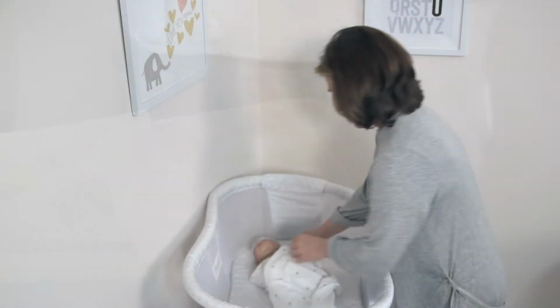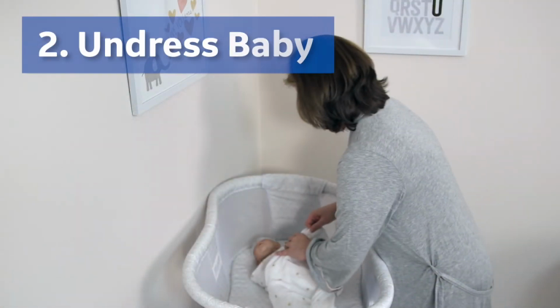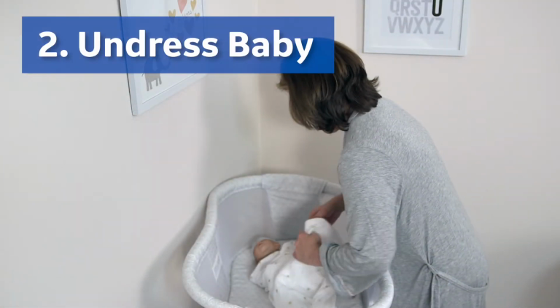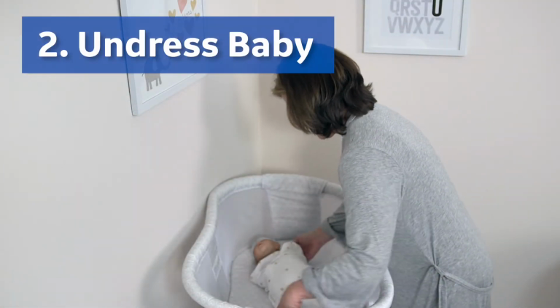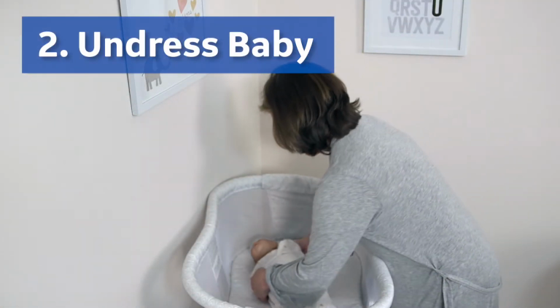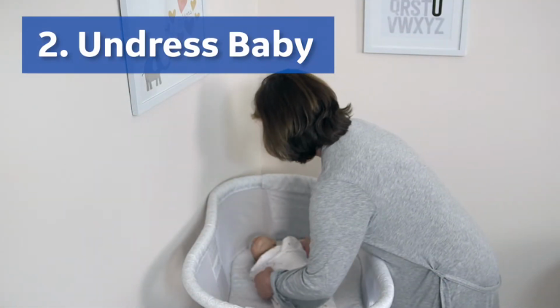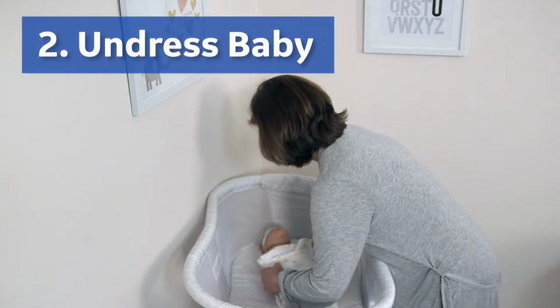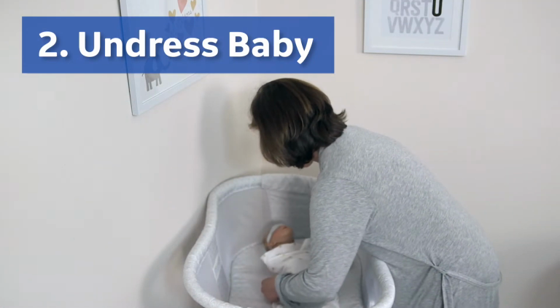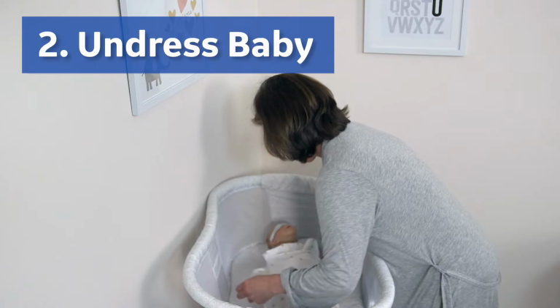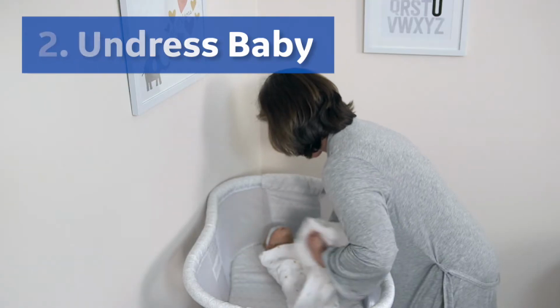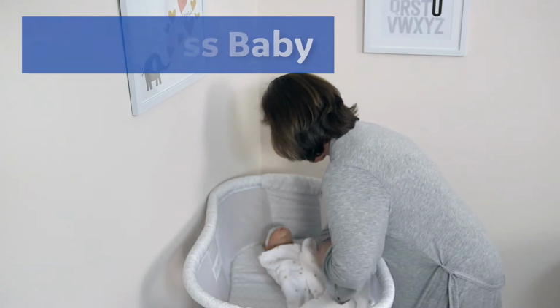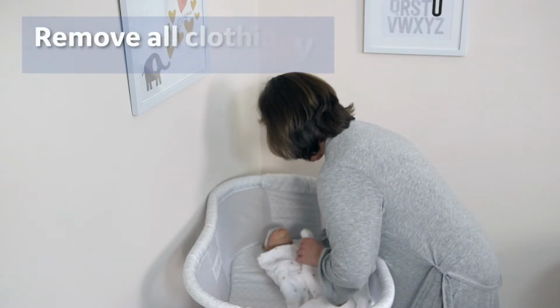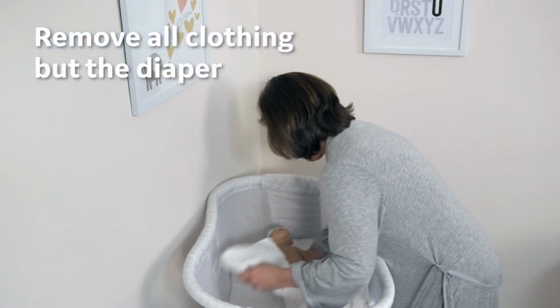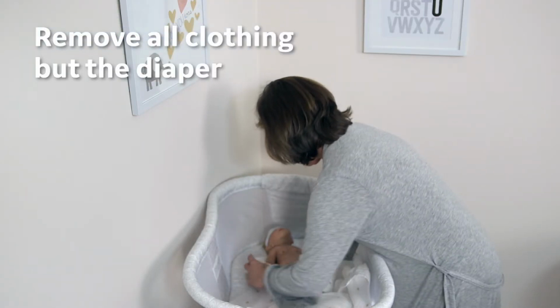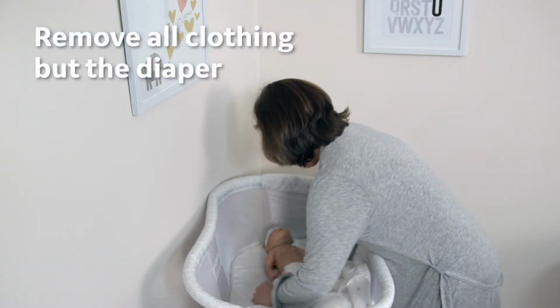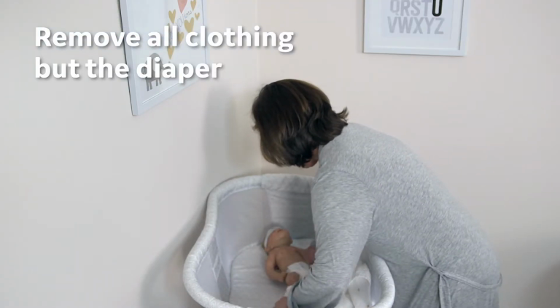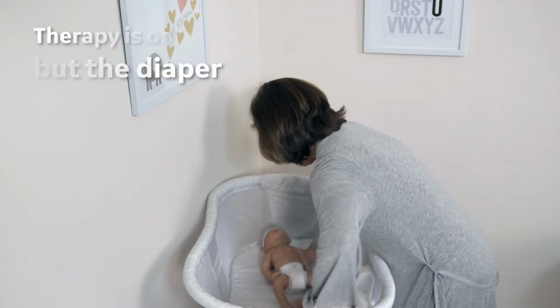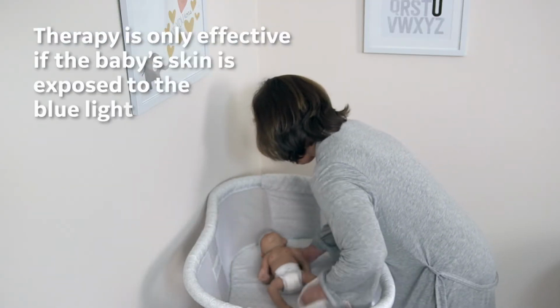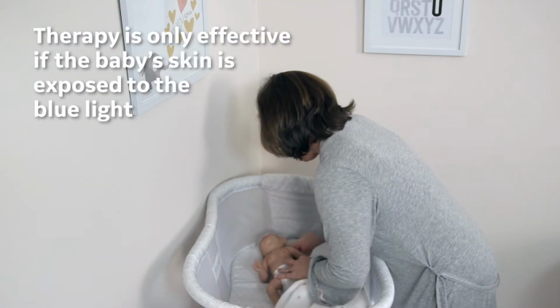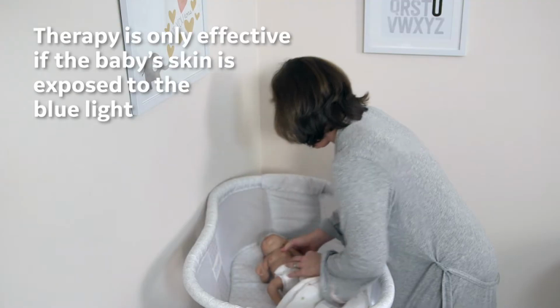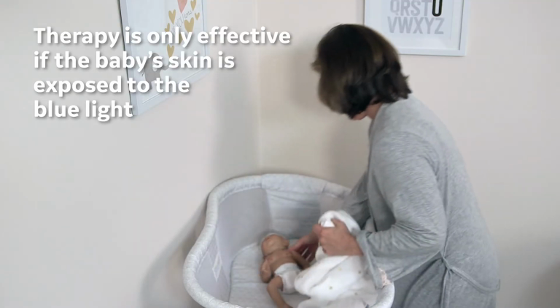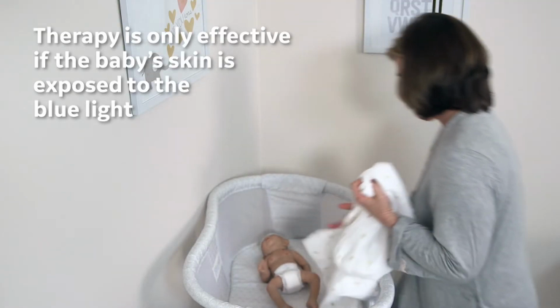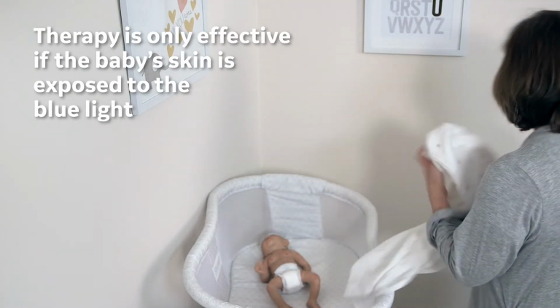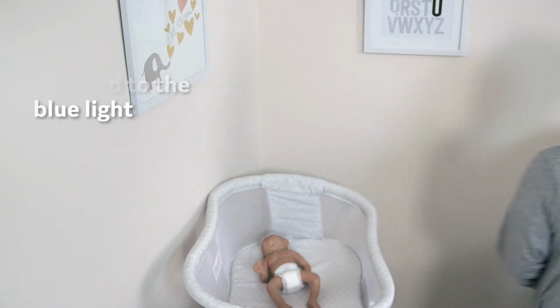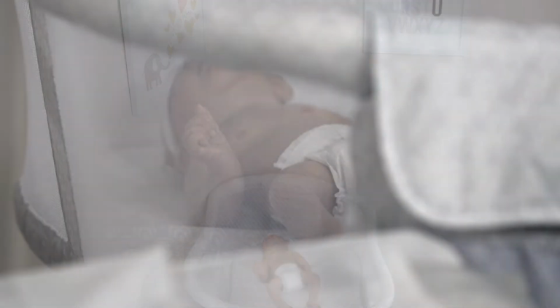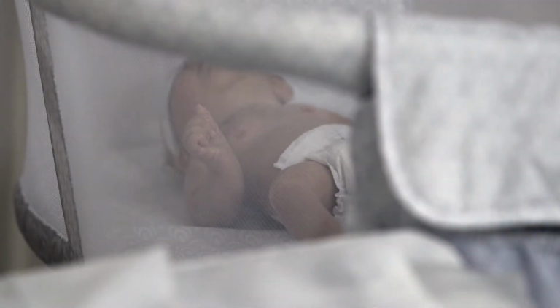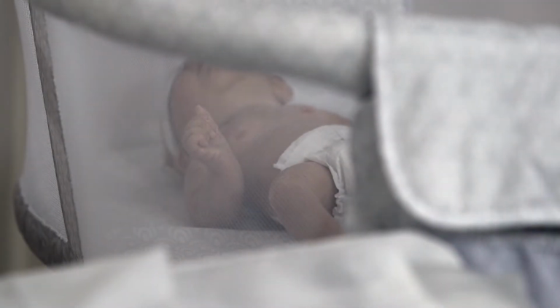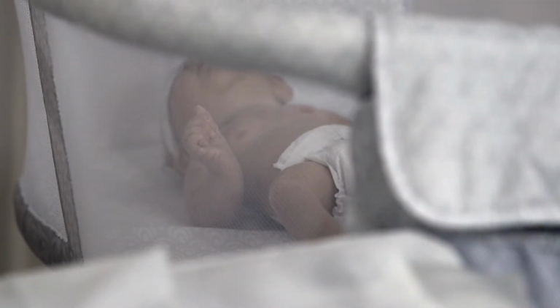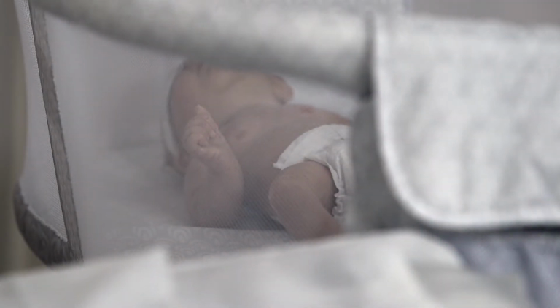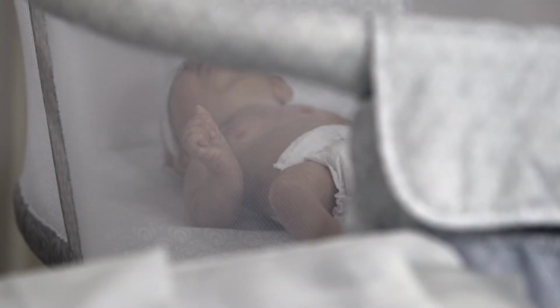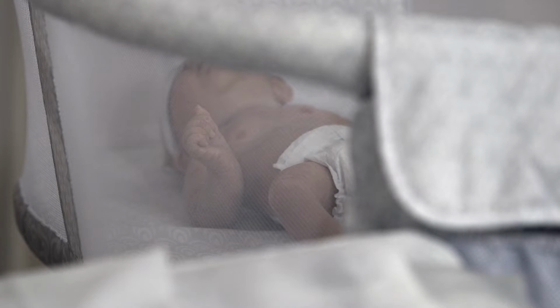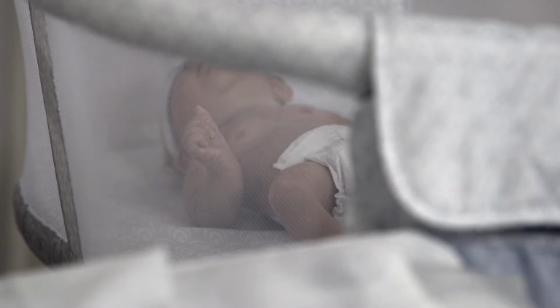Step two: prepare the baby by removing clothing. Prior to positioning the baby on the pad, it is important to remove all but the diaper. The therapy is only effective if the baby's skin is exposed to the blue light. Clothing such as sleepers will prevent the light from reaching the baby's skin.